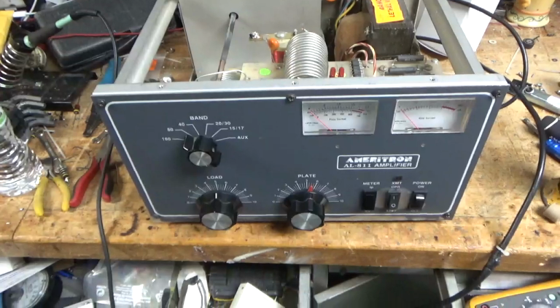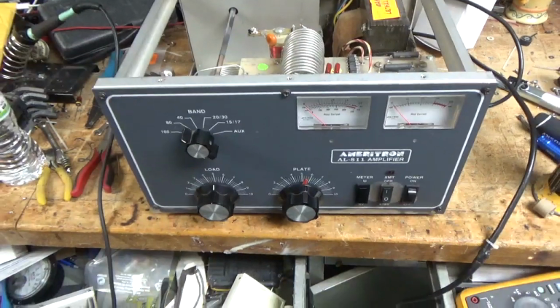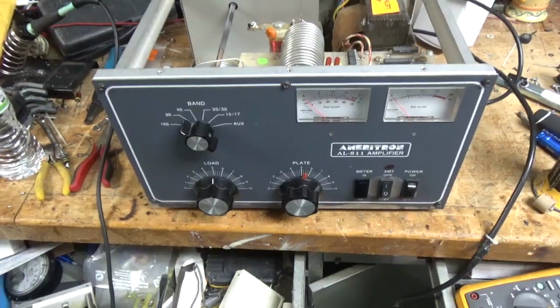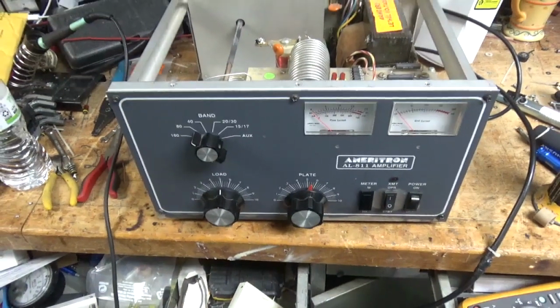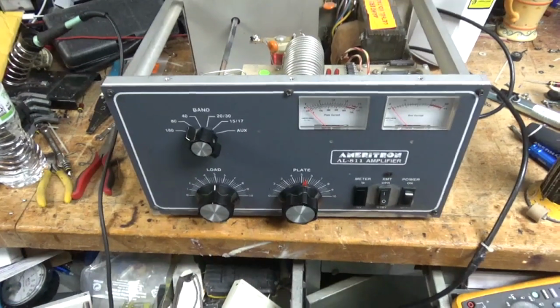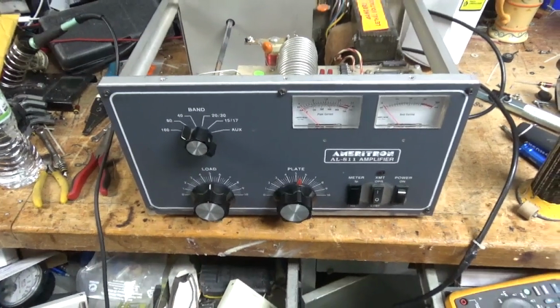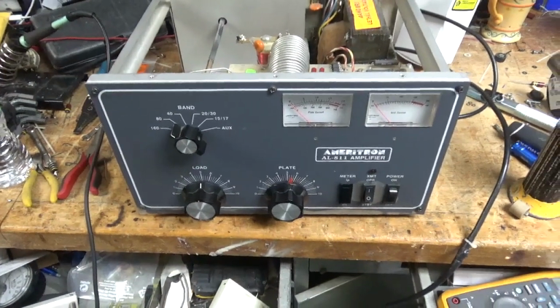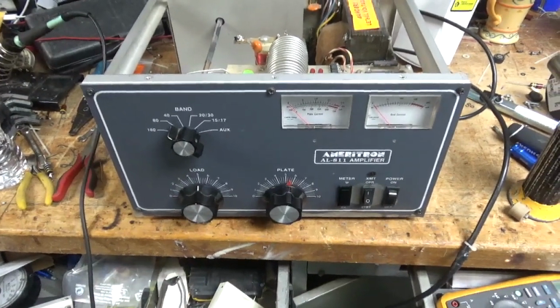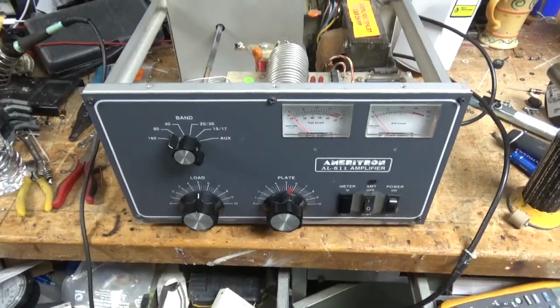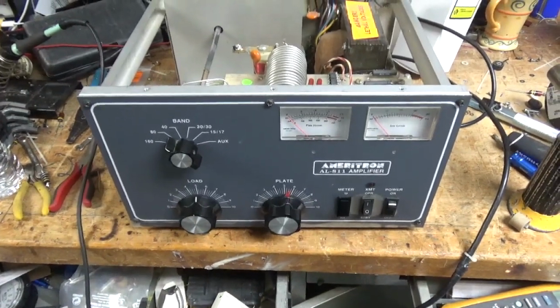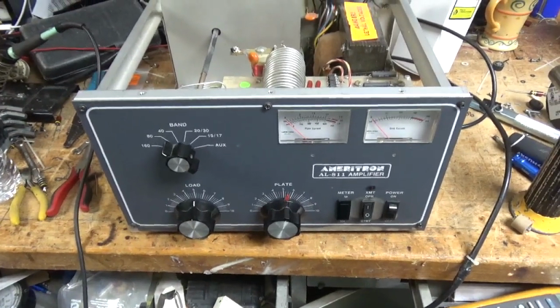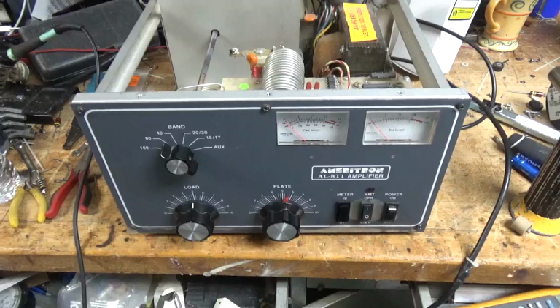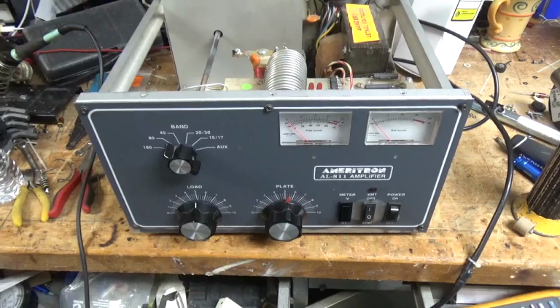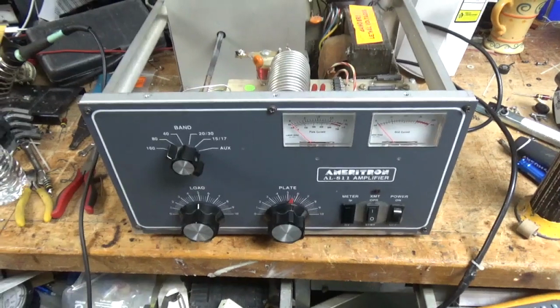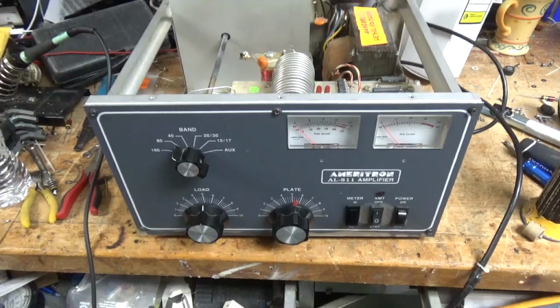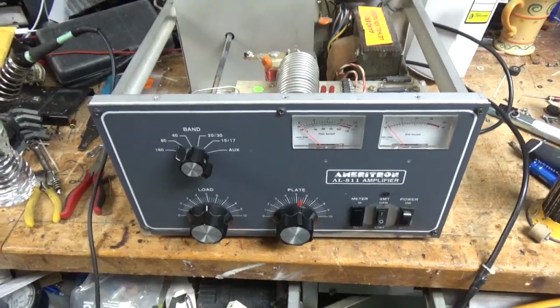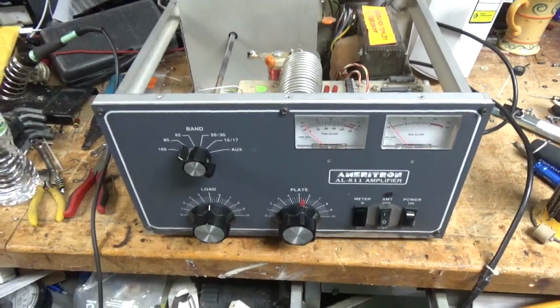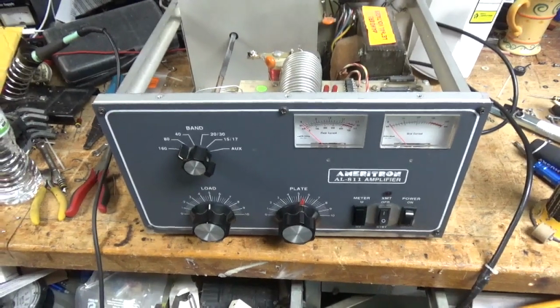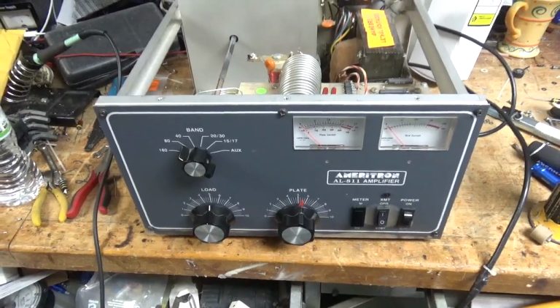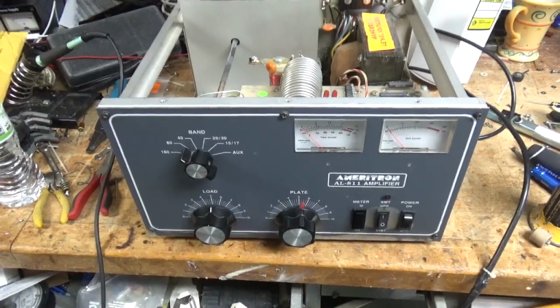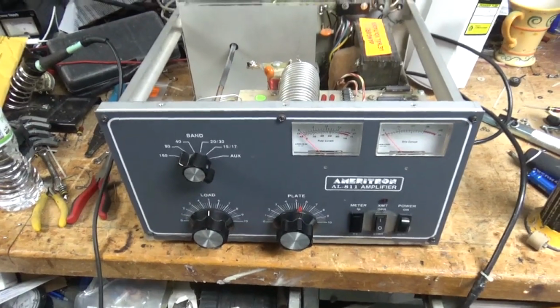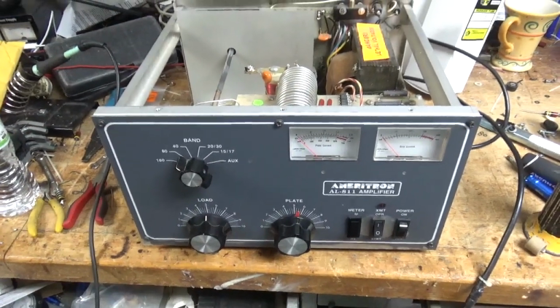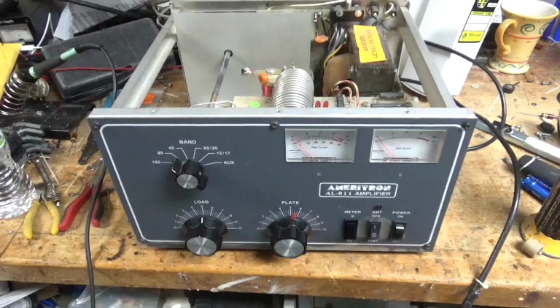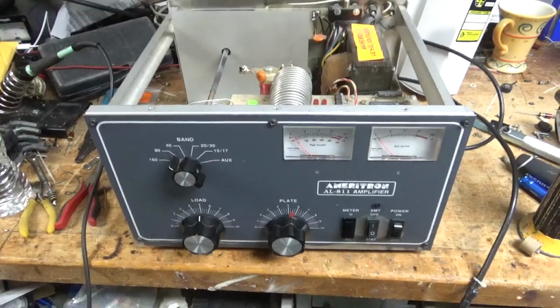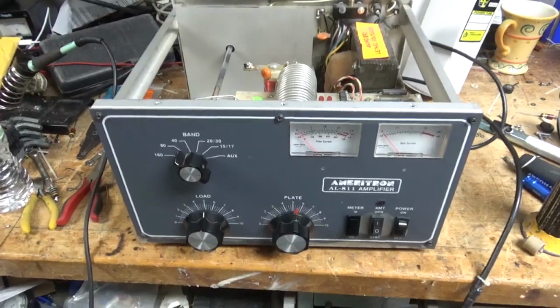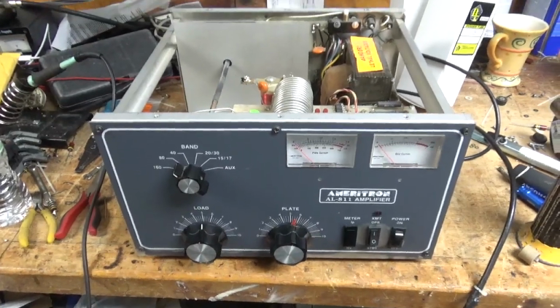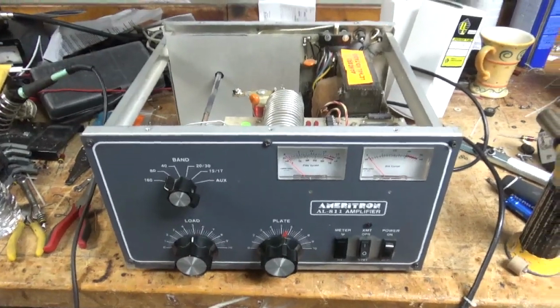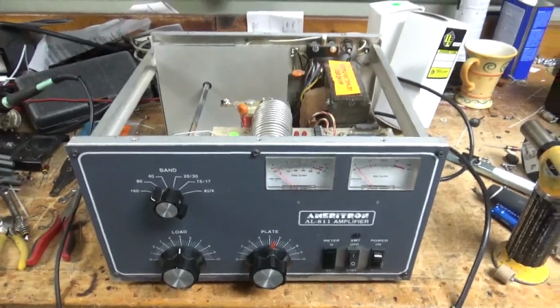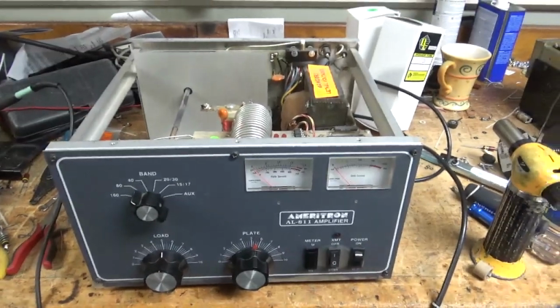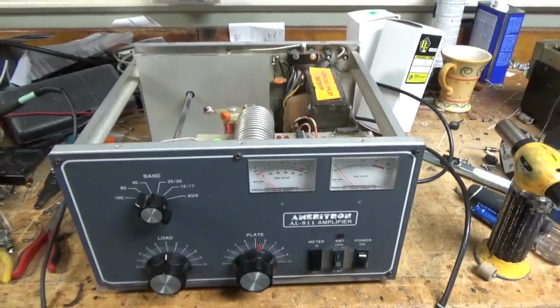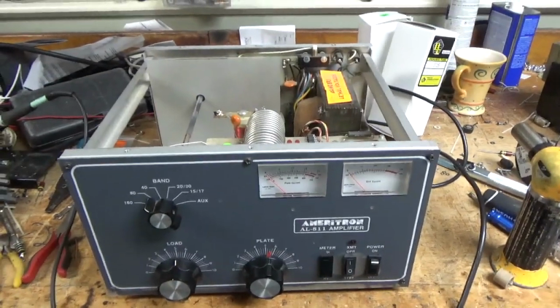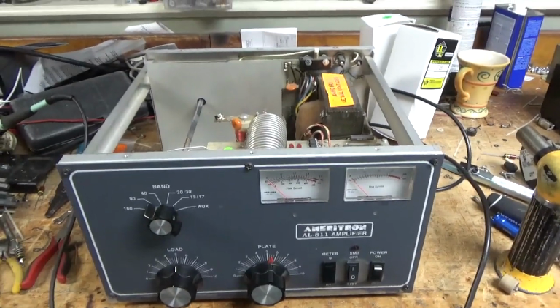Good morning everybody. AmpRepairGuy.com, 203-892-4119, also HarbachElectronics.com. Please like, share, and subscribe.